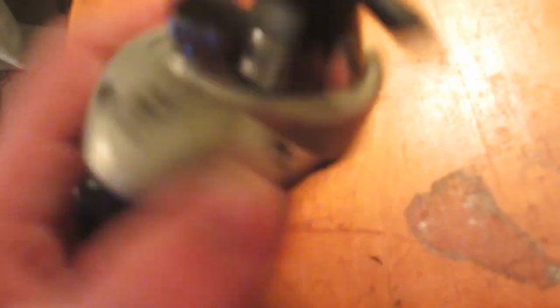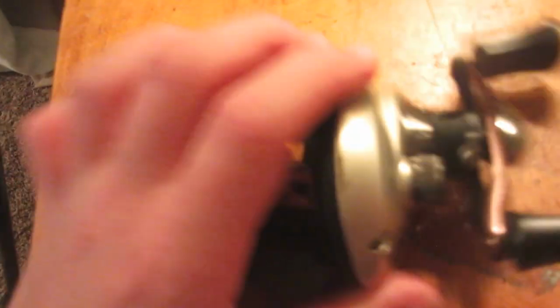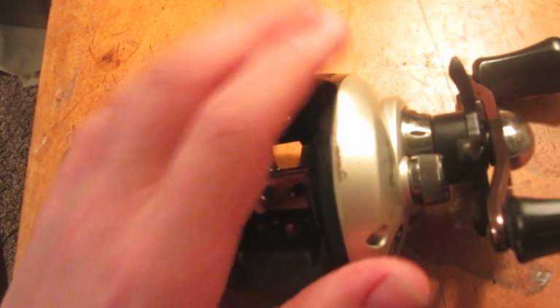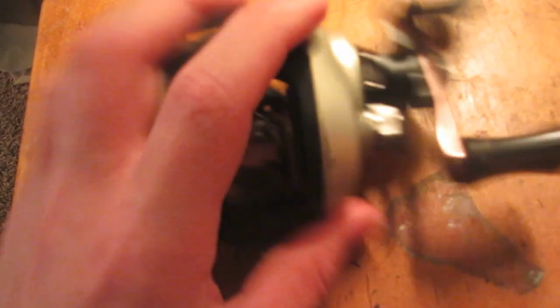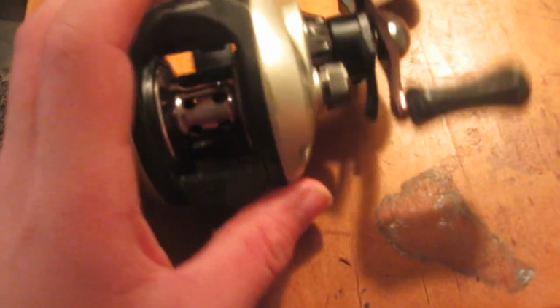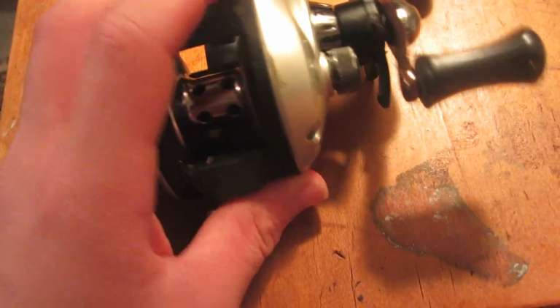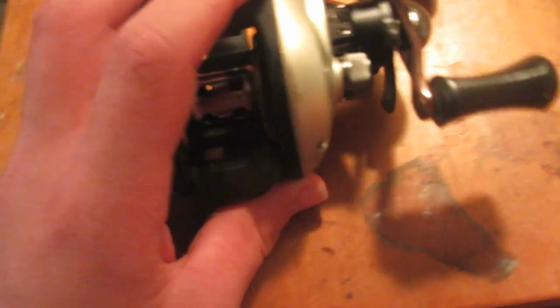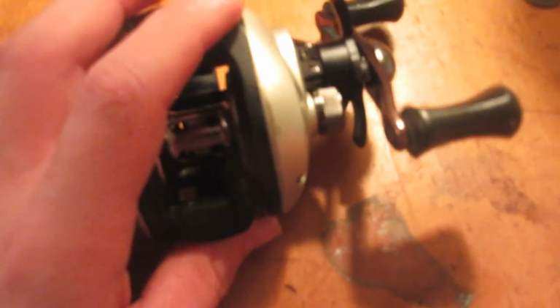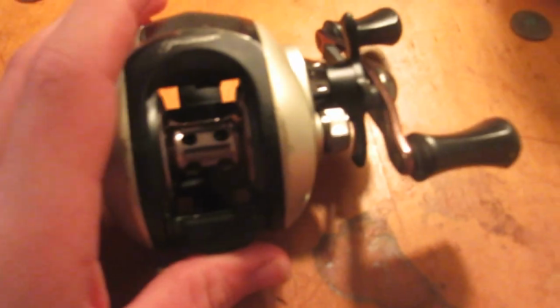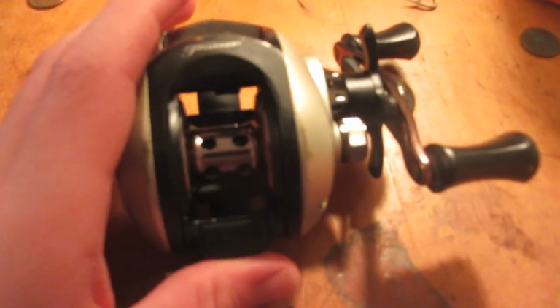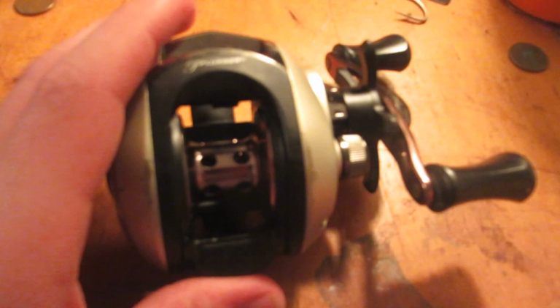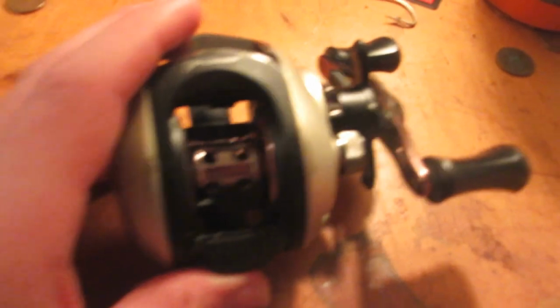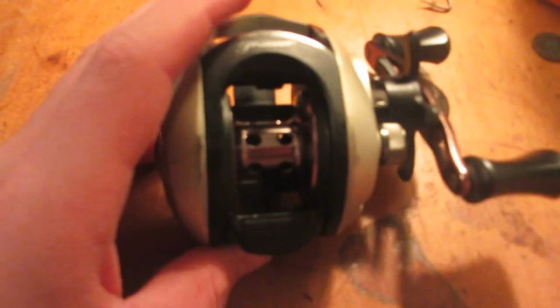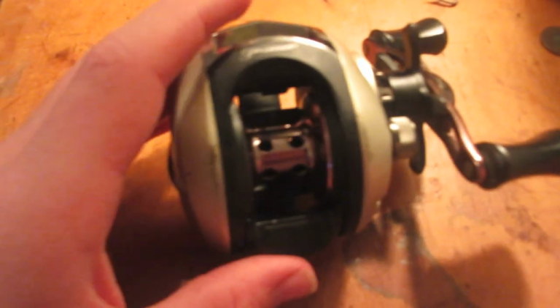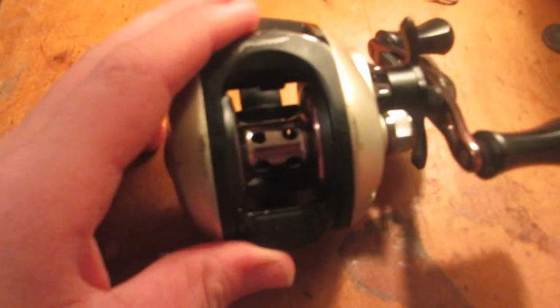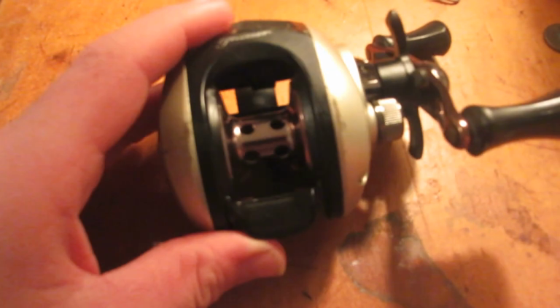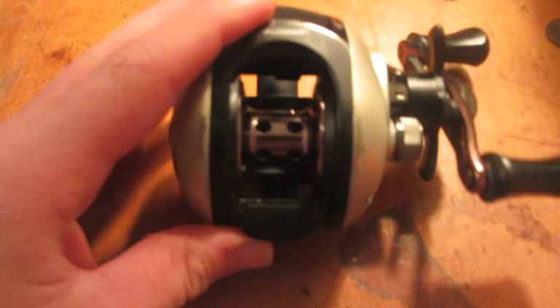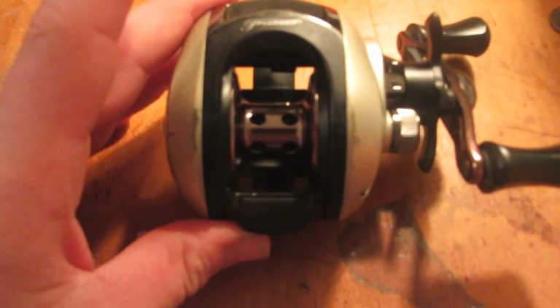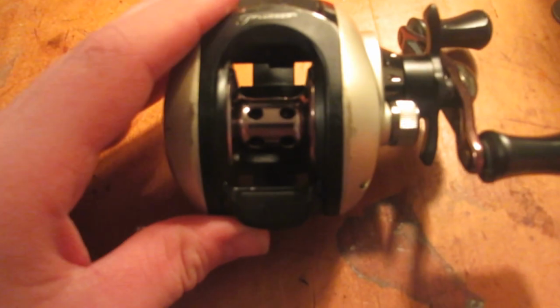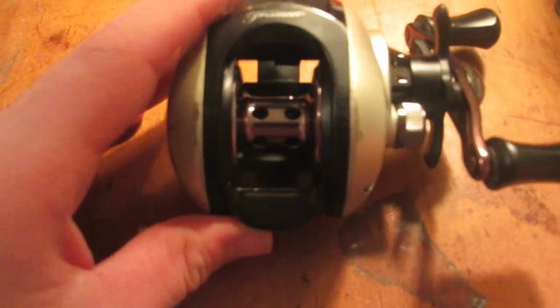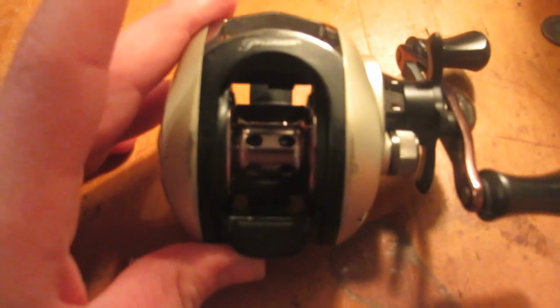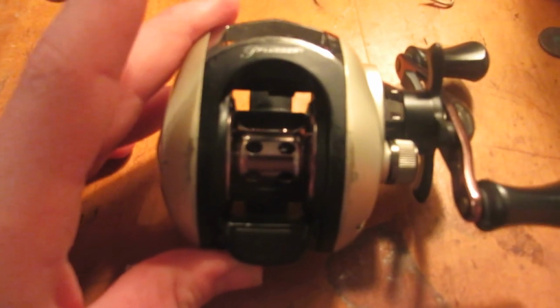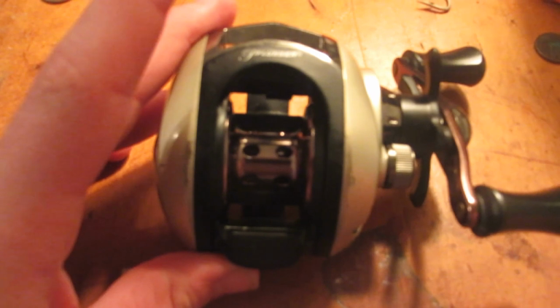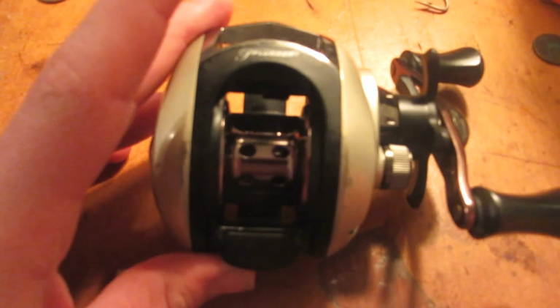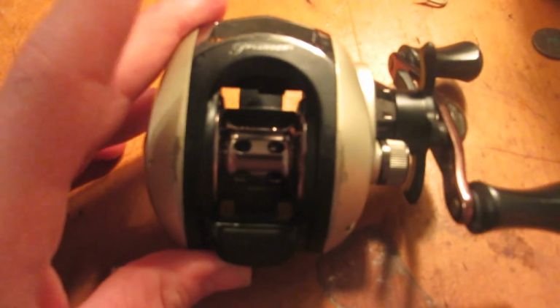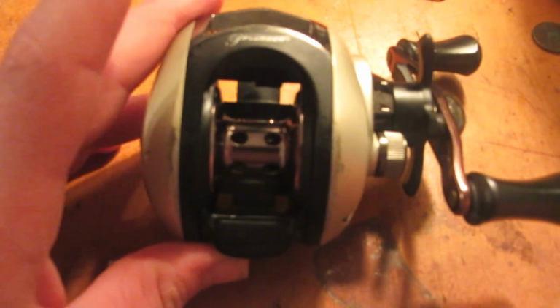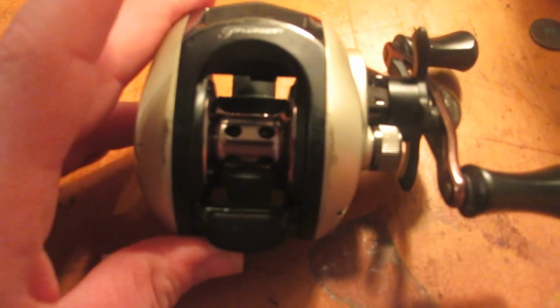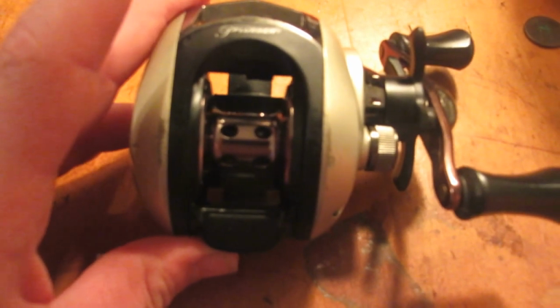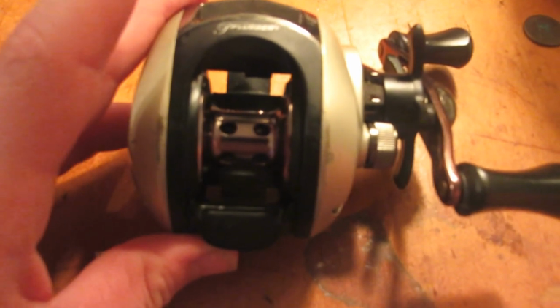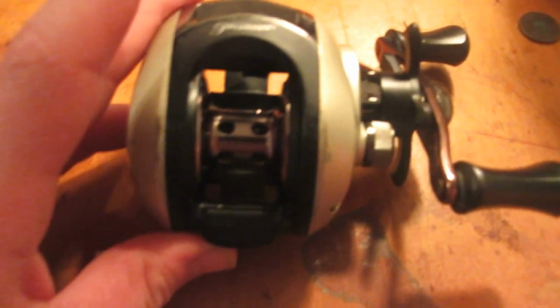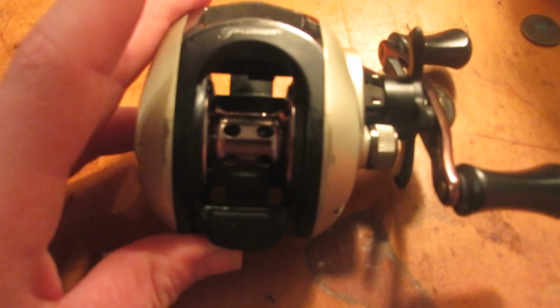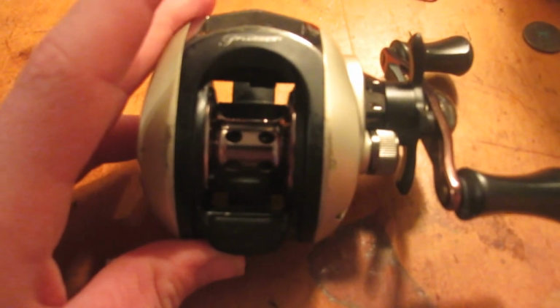I'm going to be having a reel review coming up on a DMK reel. It's going to take about two weeks to get here, but as soon as I get it I am going to make a video about it — an unboxing video.